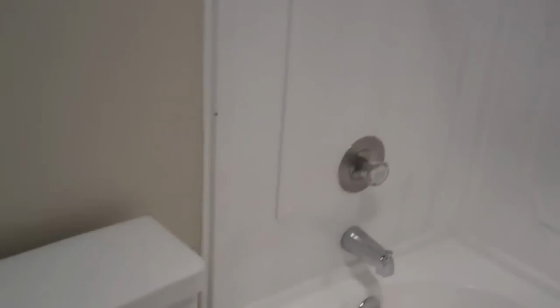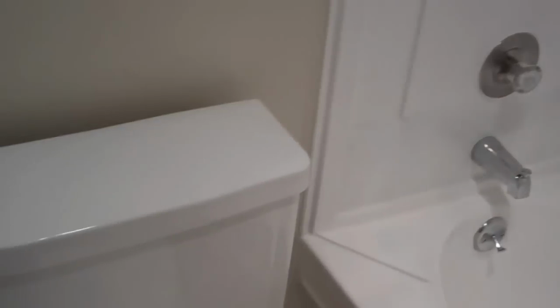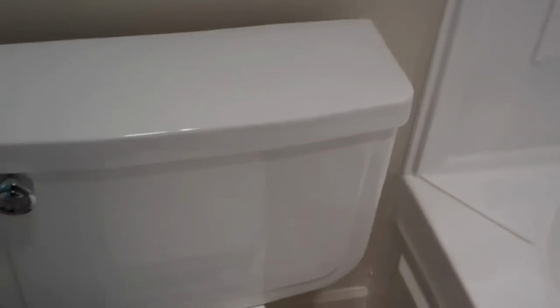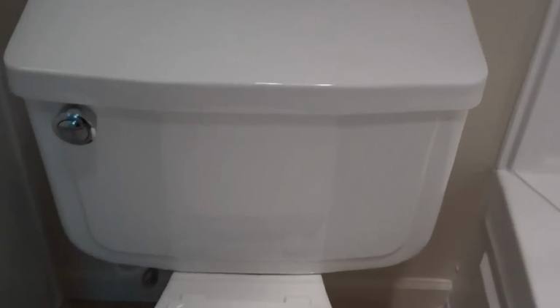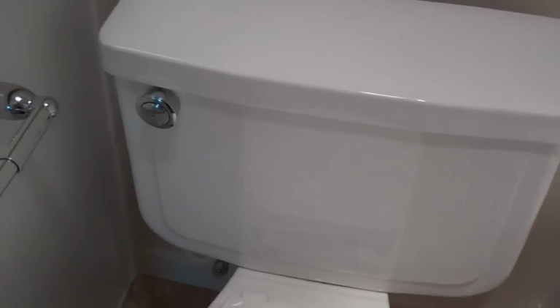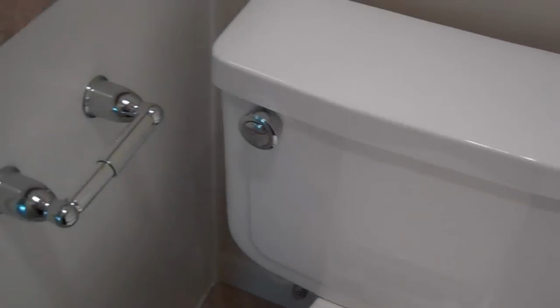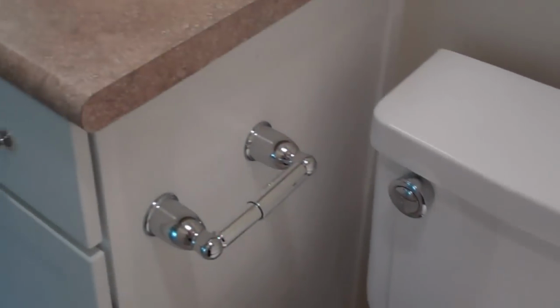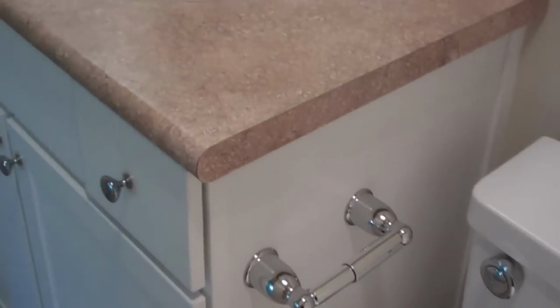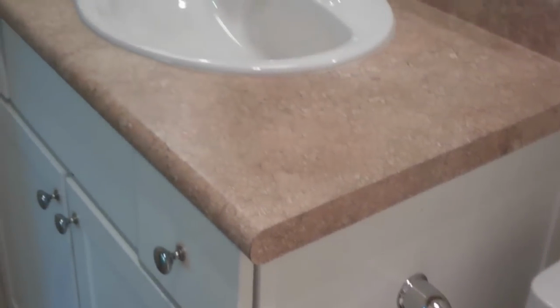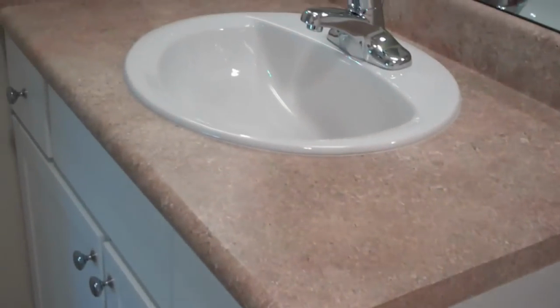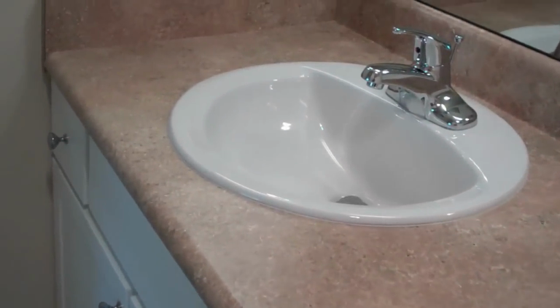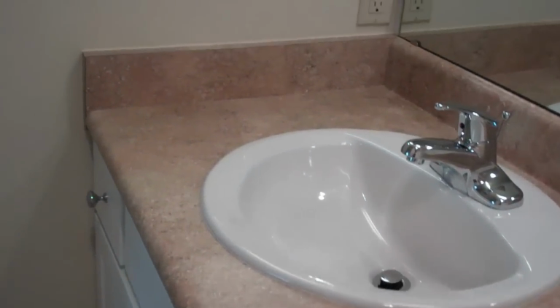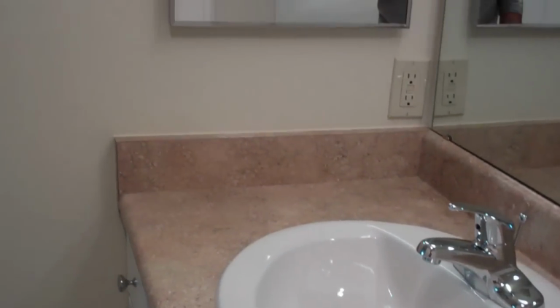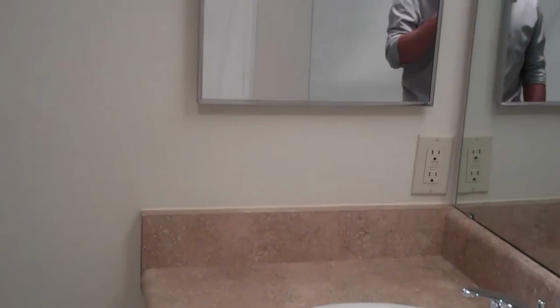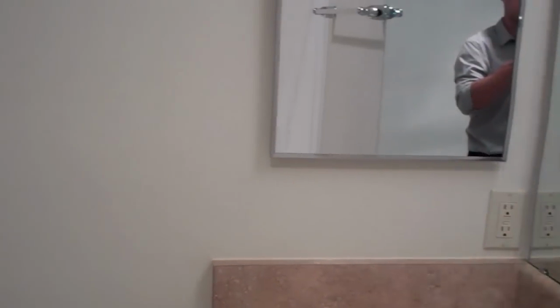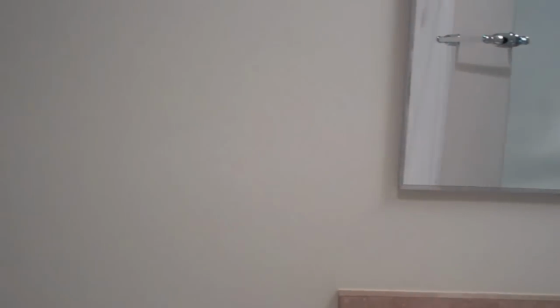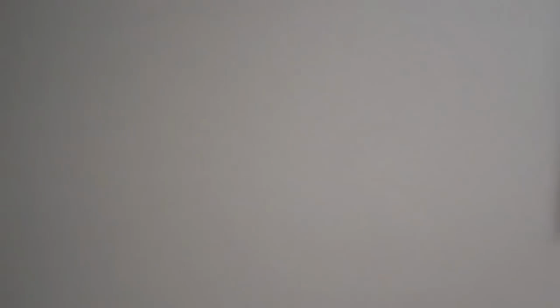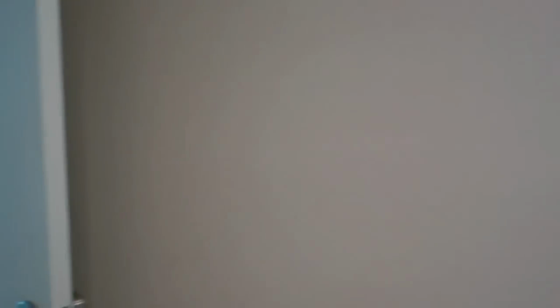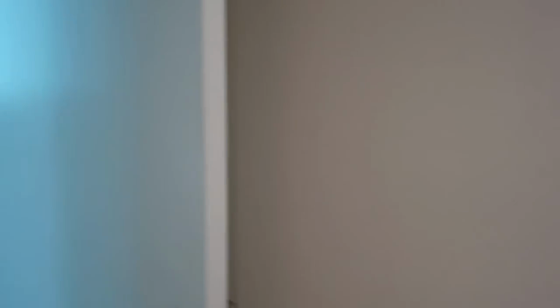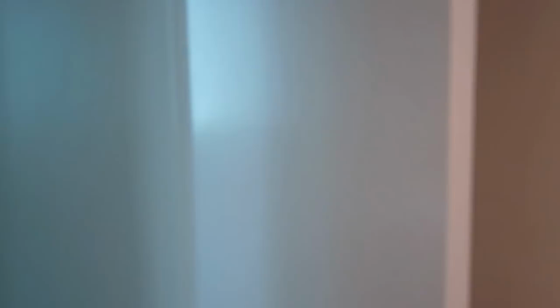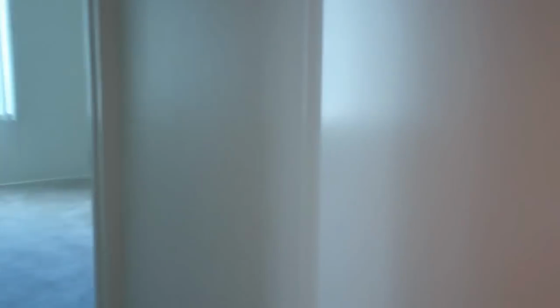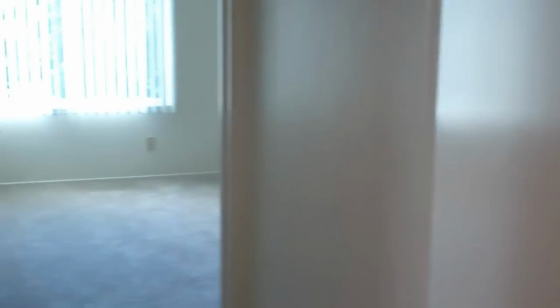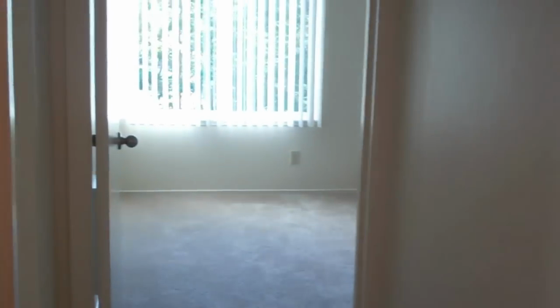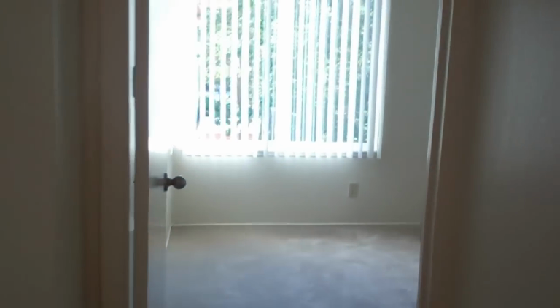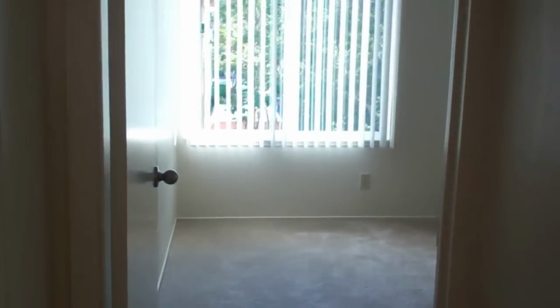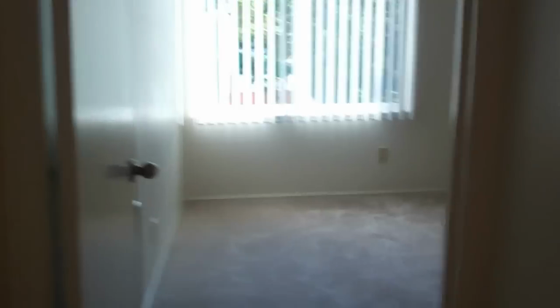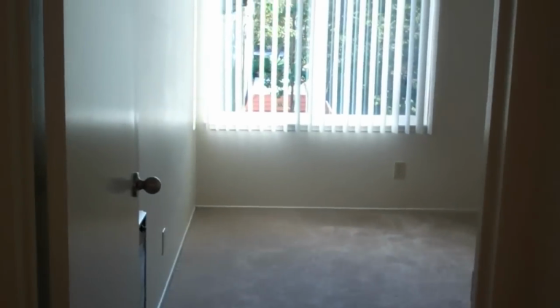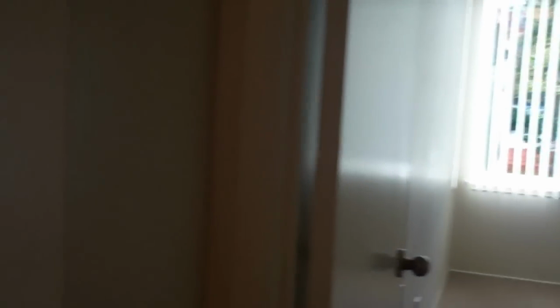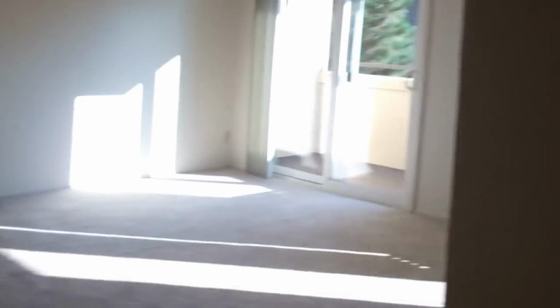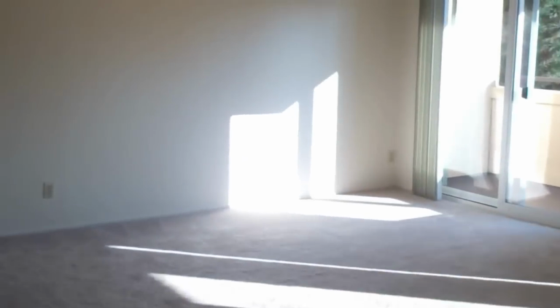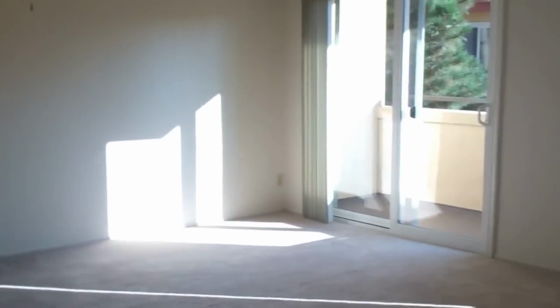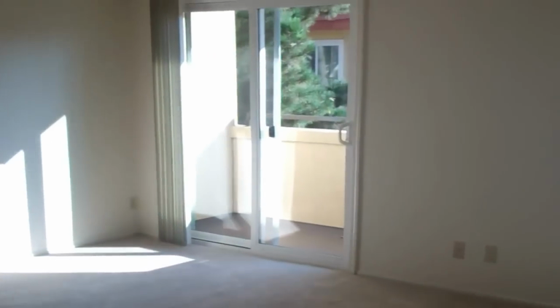Brand new toilets and surfaces, which also includes a new medicine cabinet. All these features make the D floor plan at North Park an excellent choice — a great place to call home.